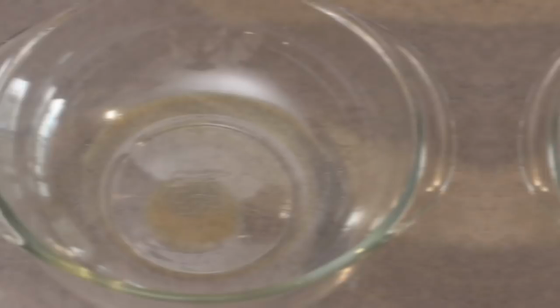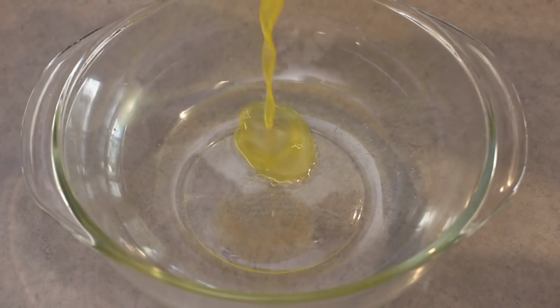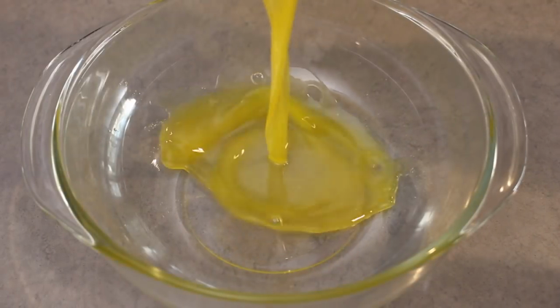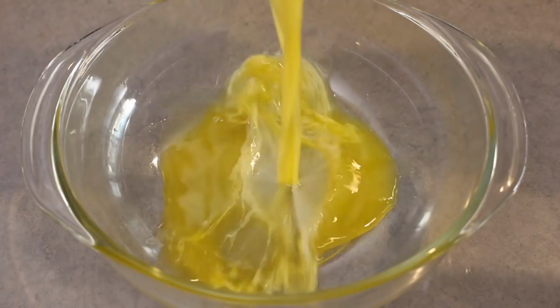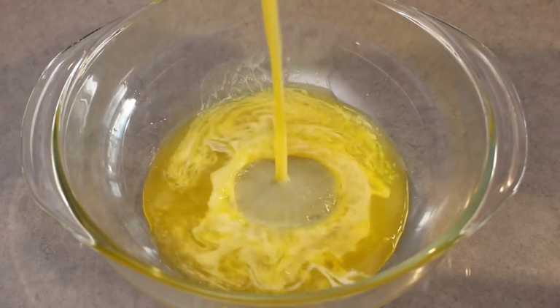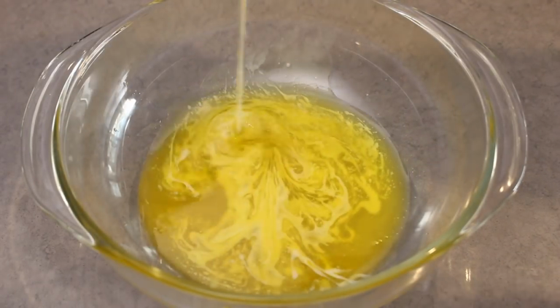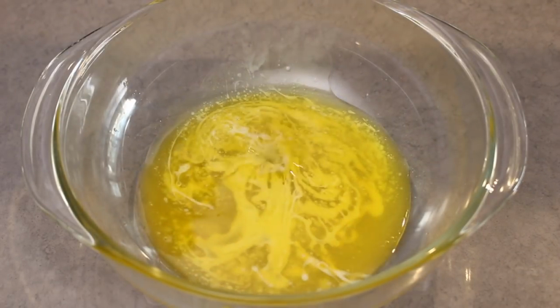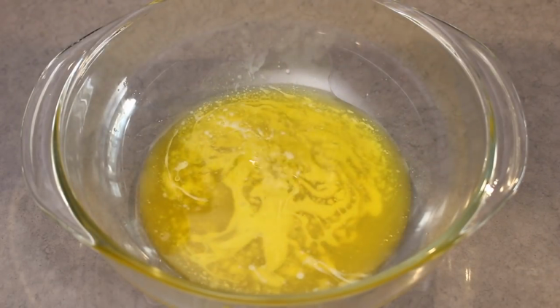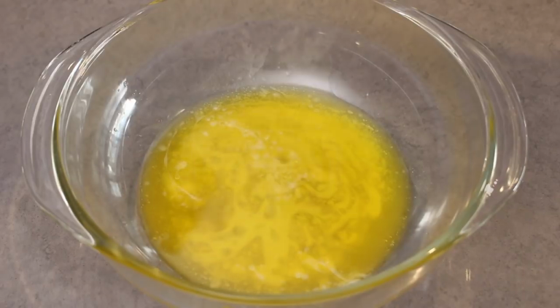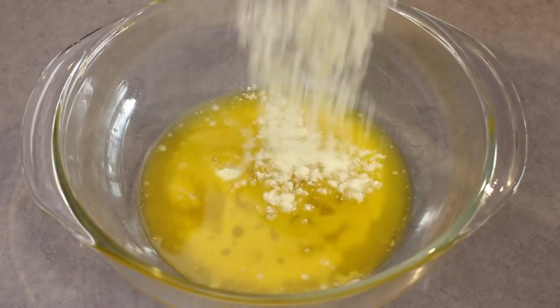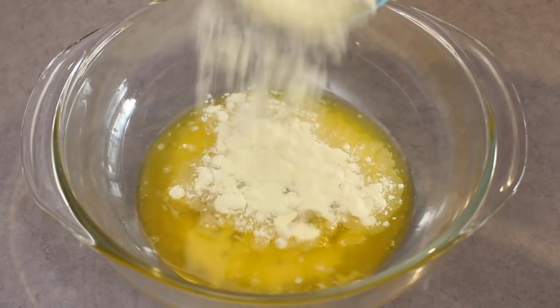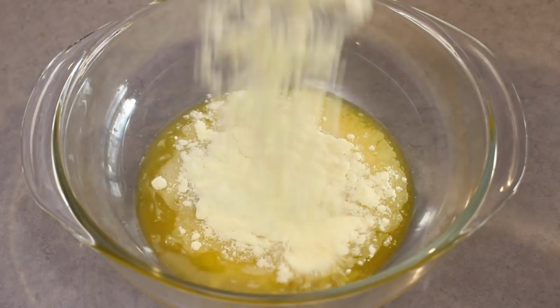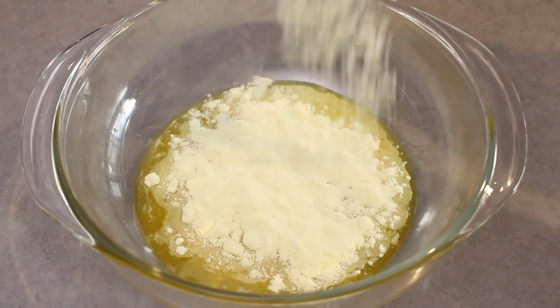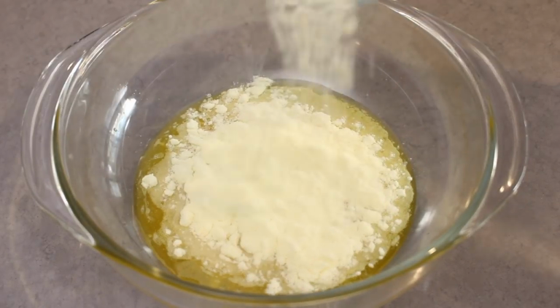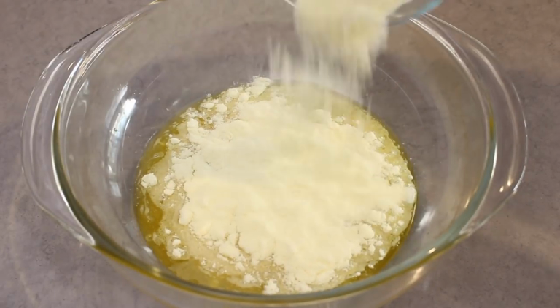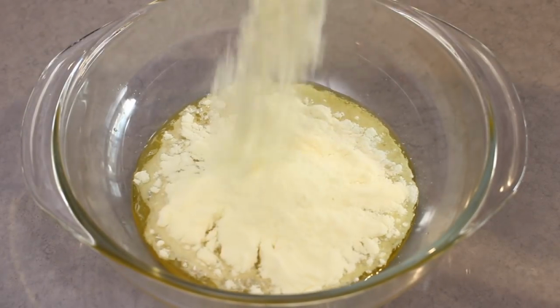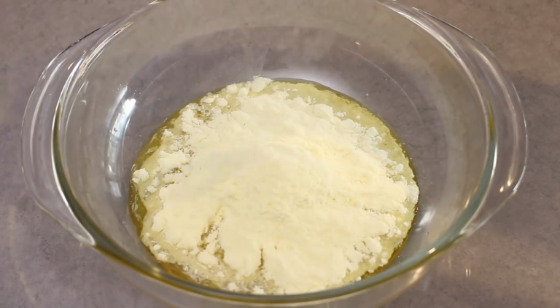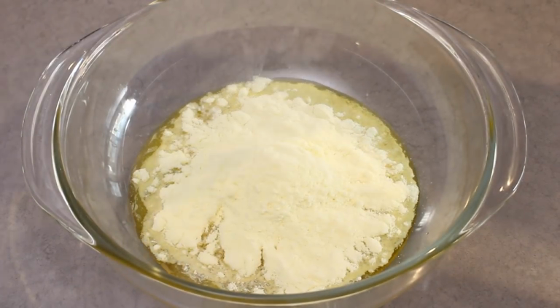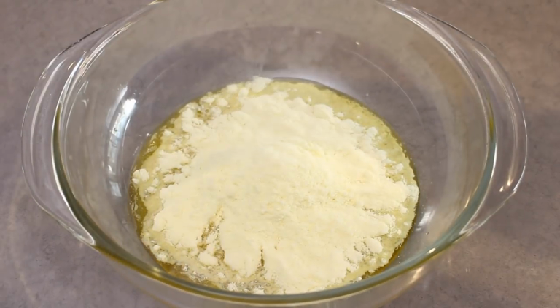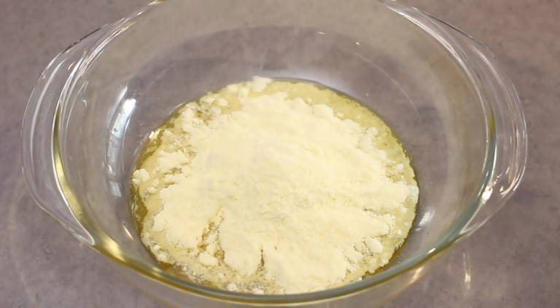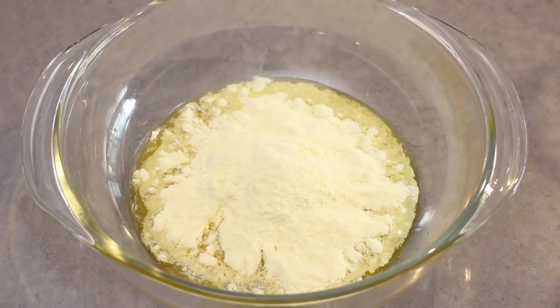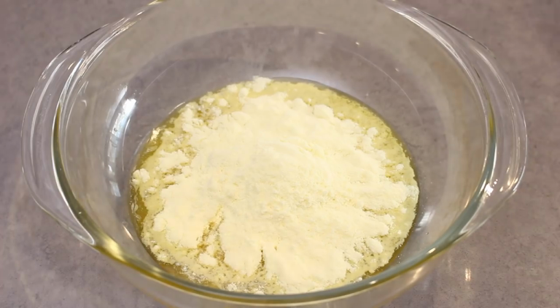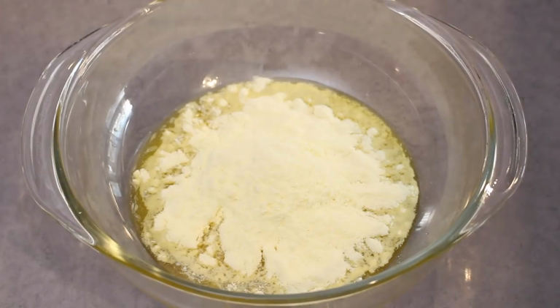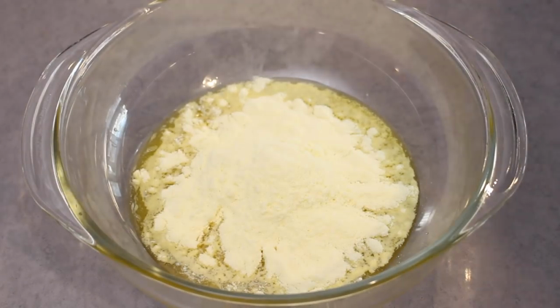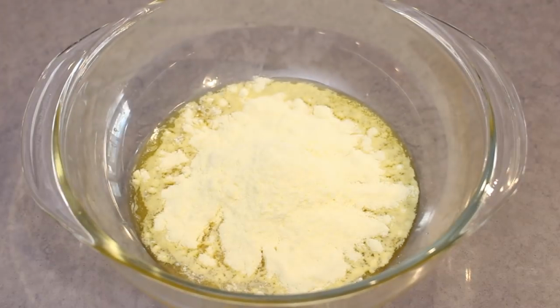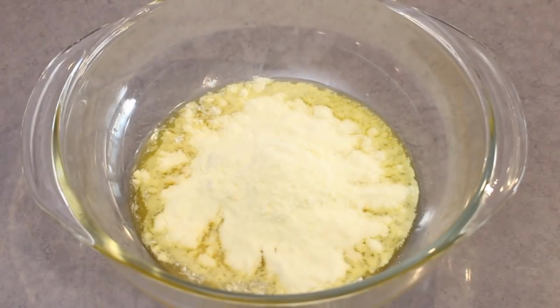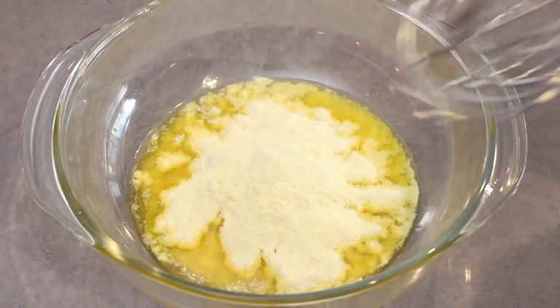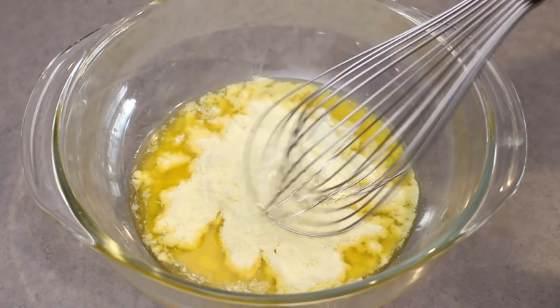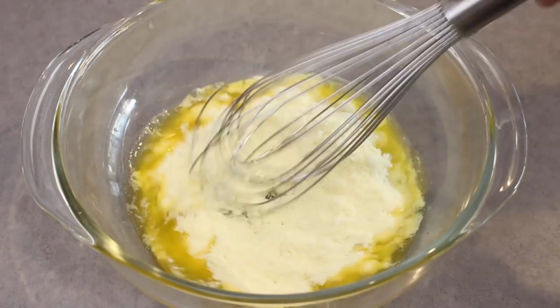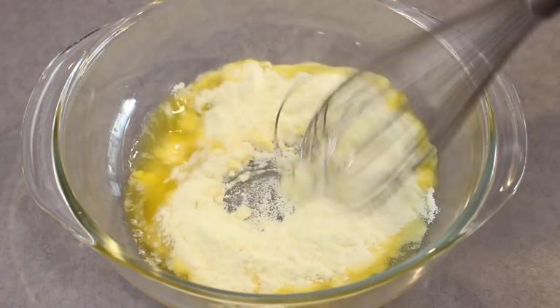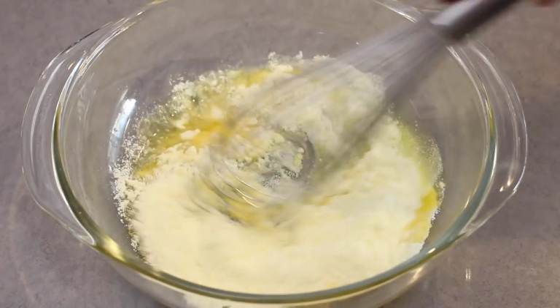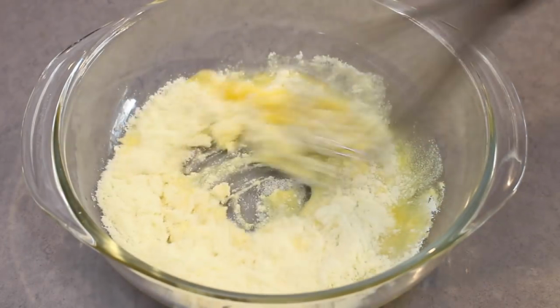So to get started, into a bowl add melted unsalted butter along with full cream milk powder. This is going to give us that creamy chocolate texture, and this amount isn't enough to kick you out of ketosis if you're following keto.